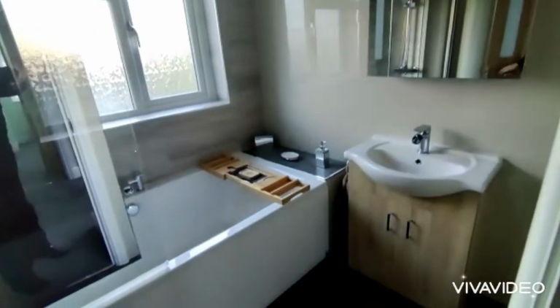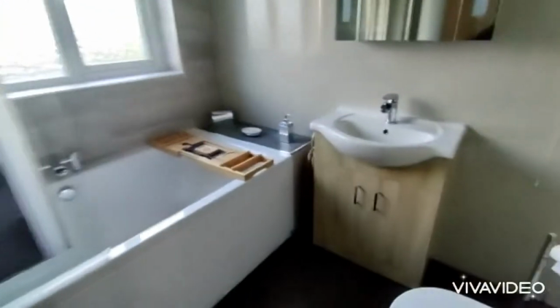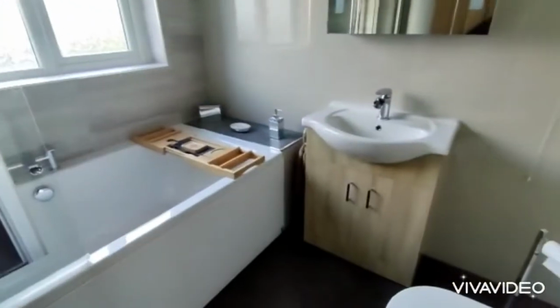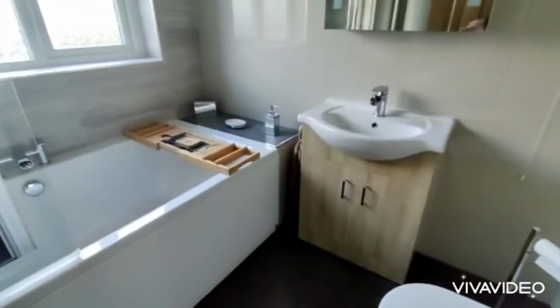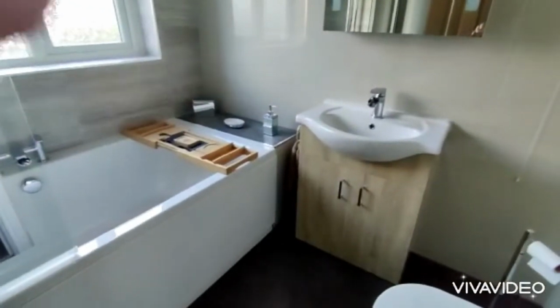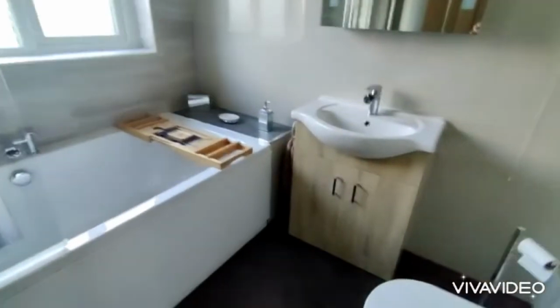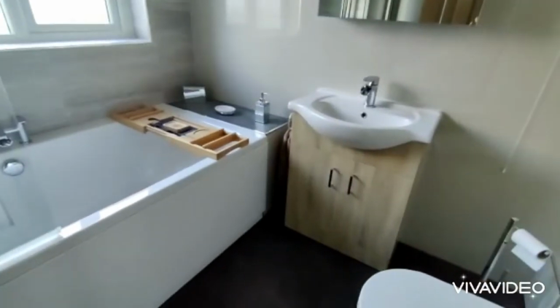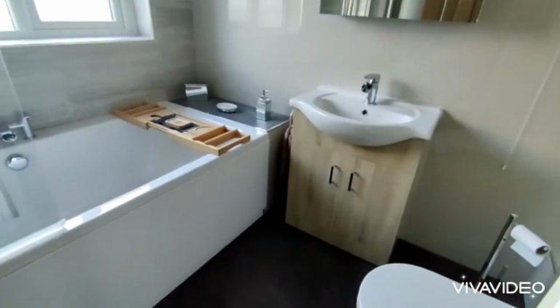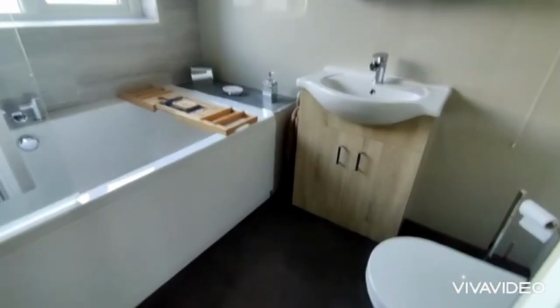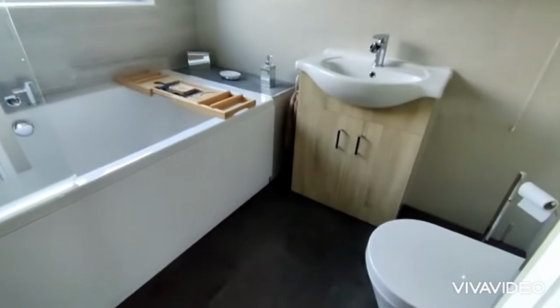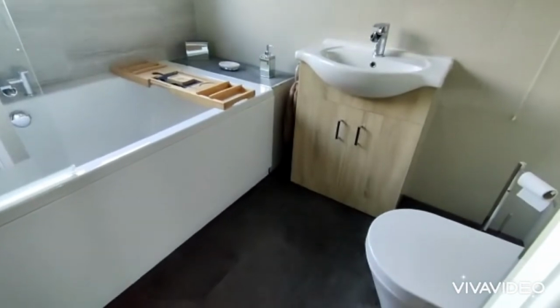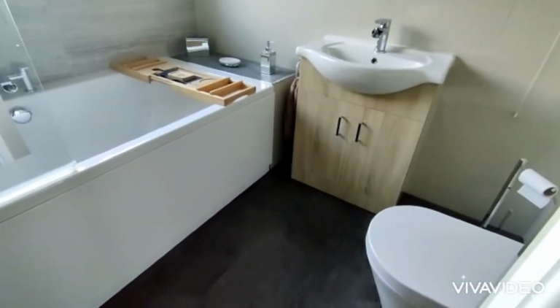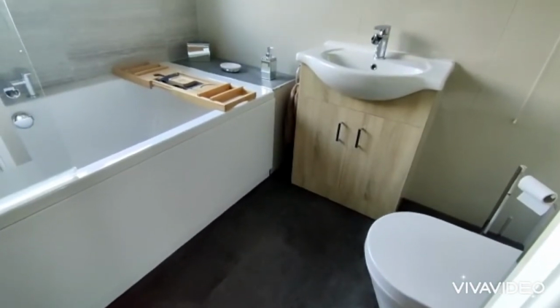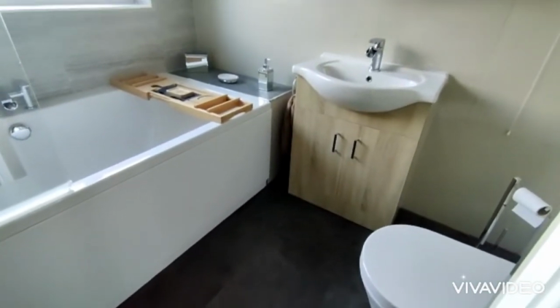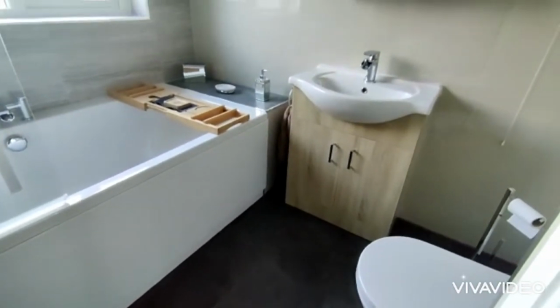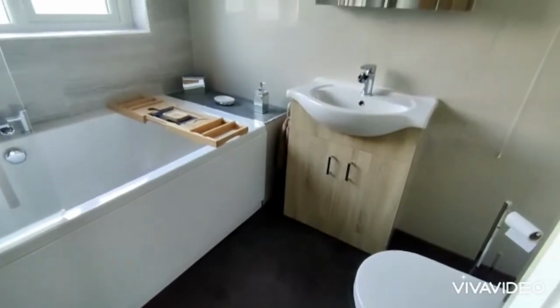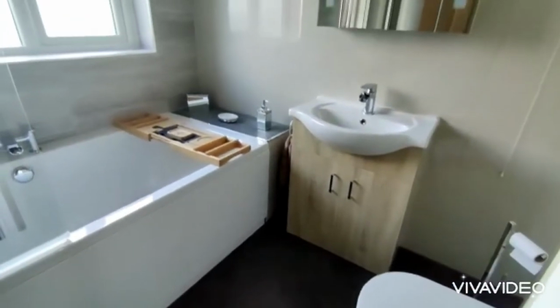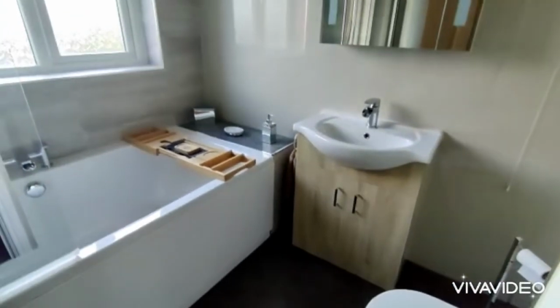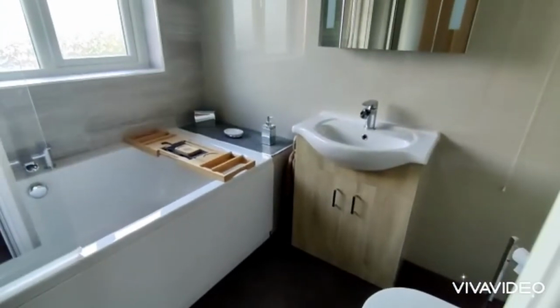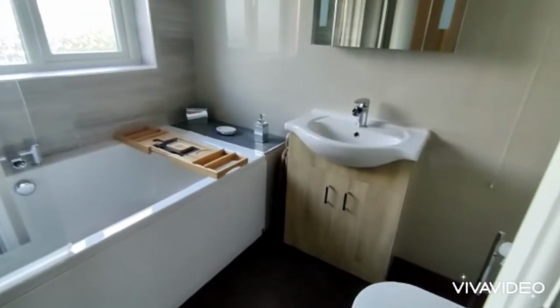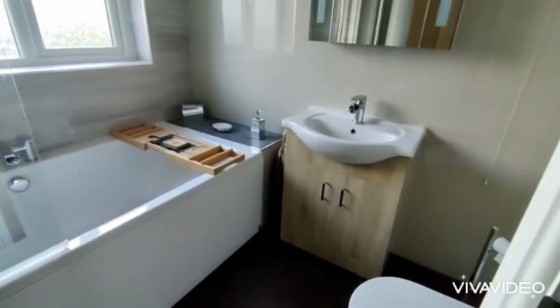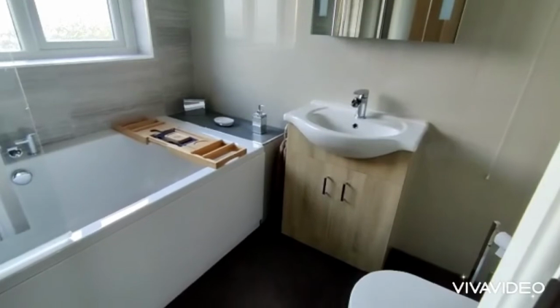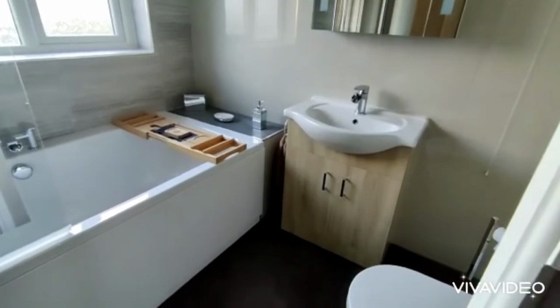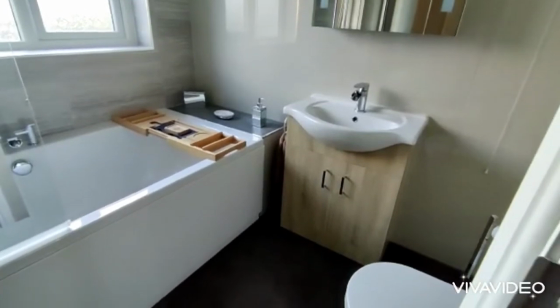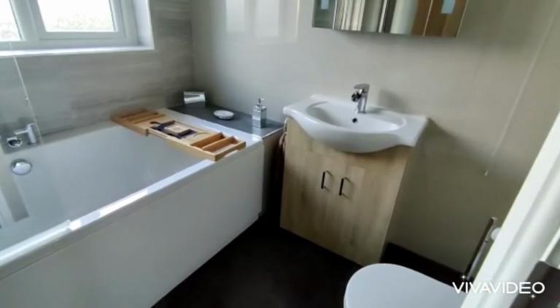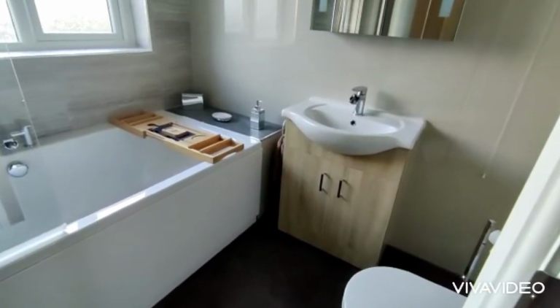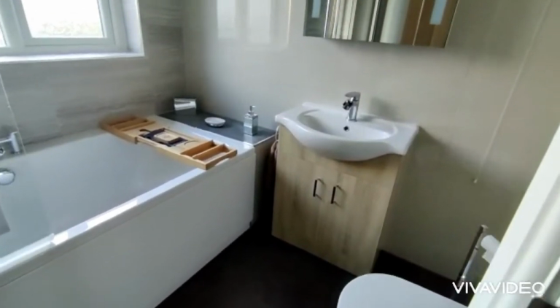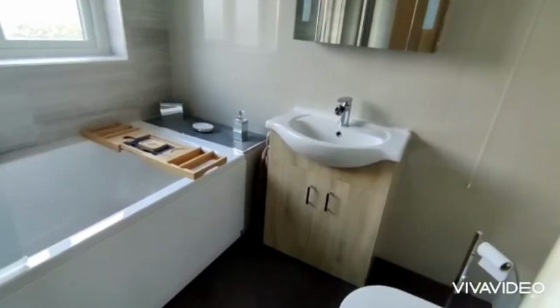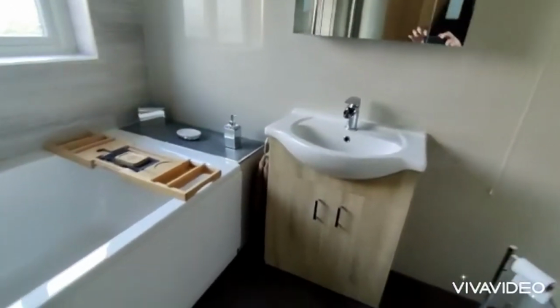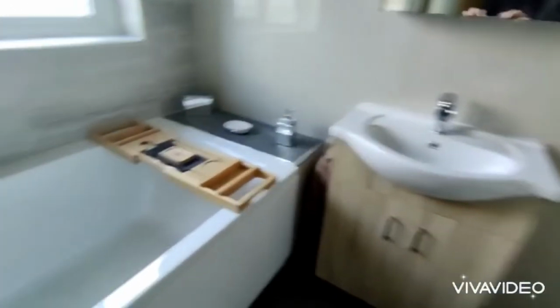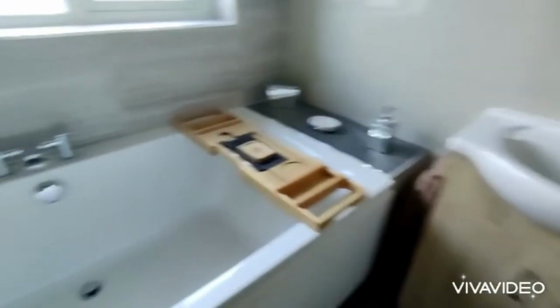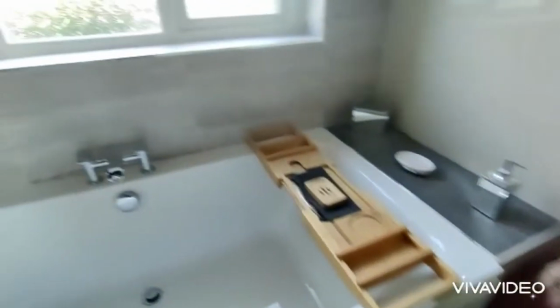Three-piece fitted bathroom with a double glazed window, WC, and bath with shower over.